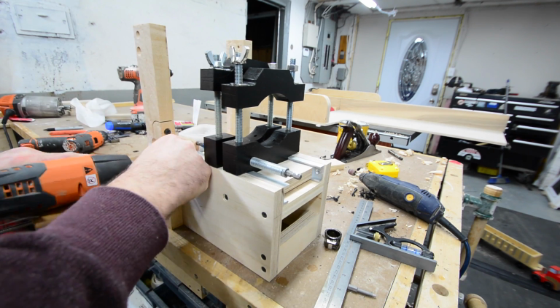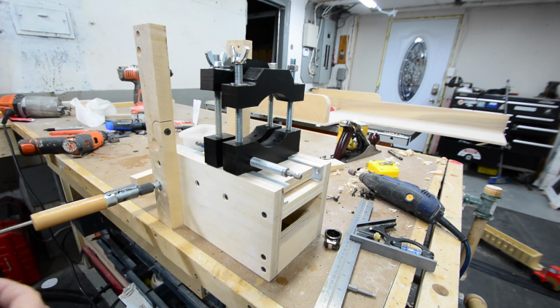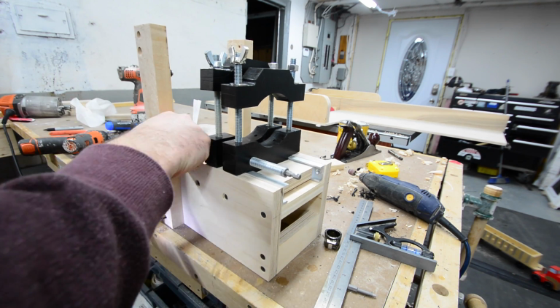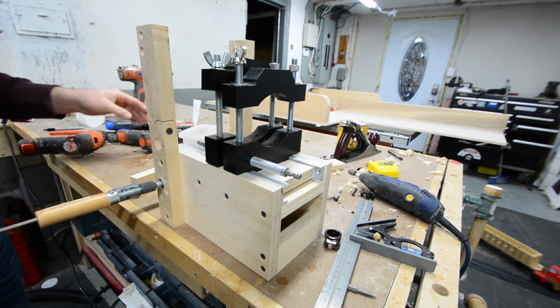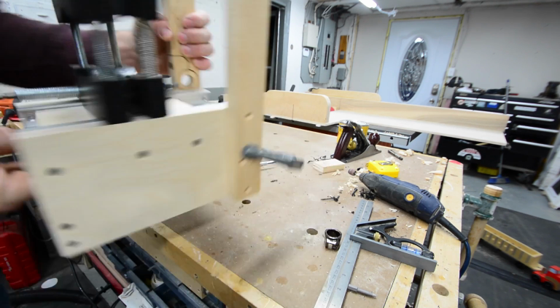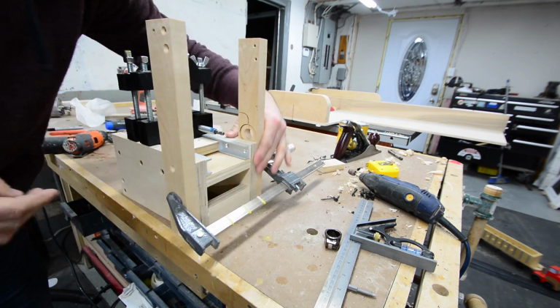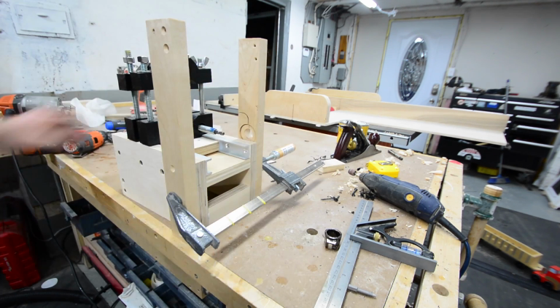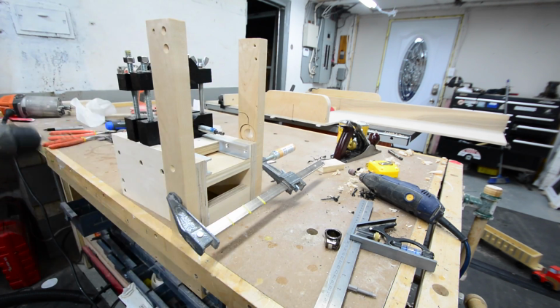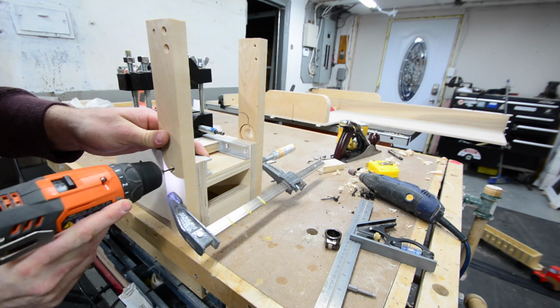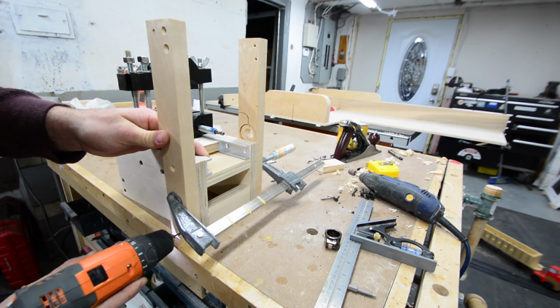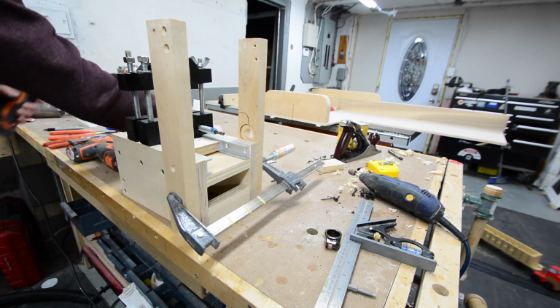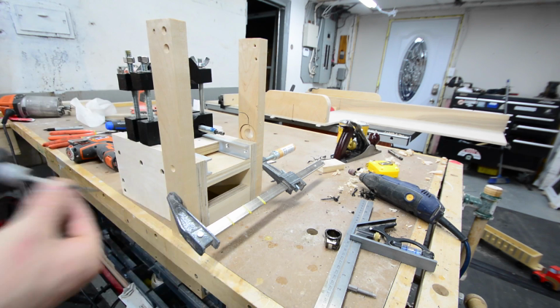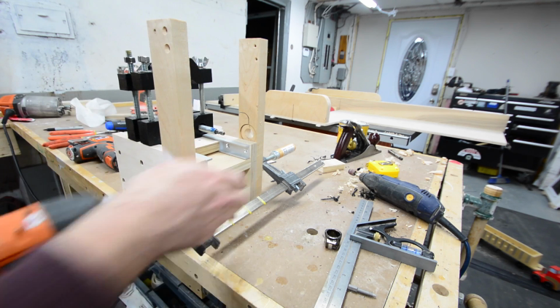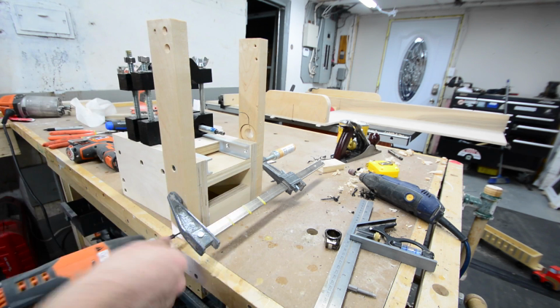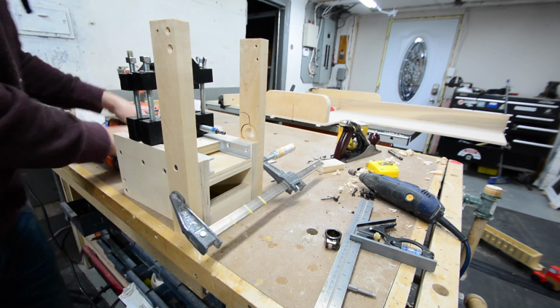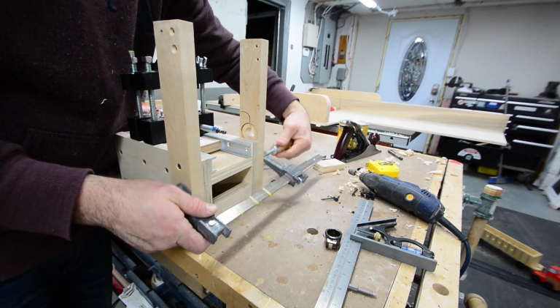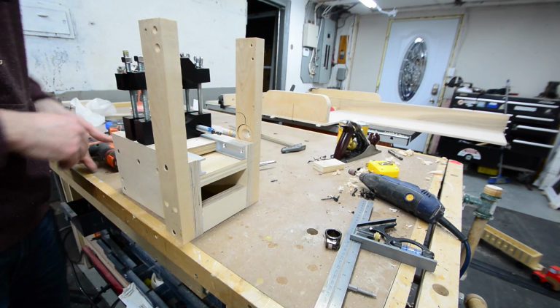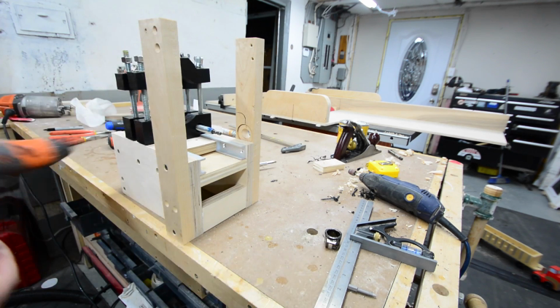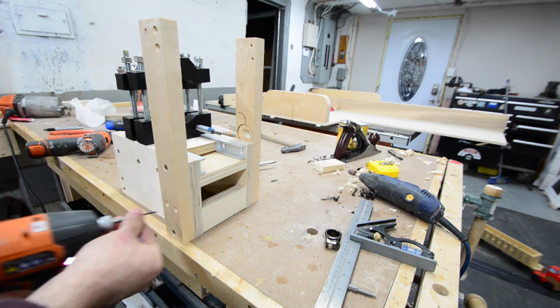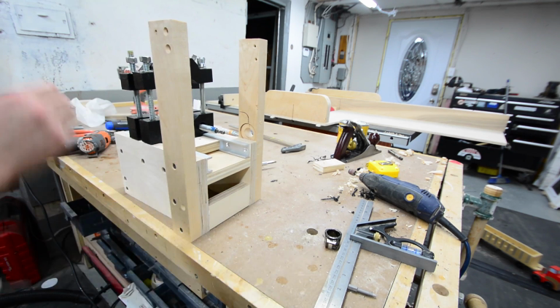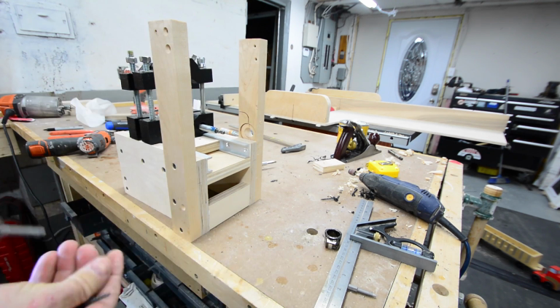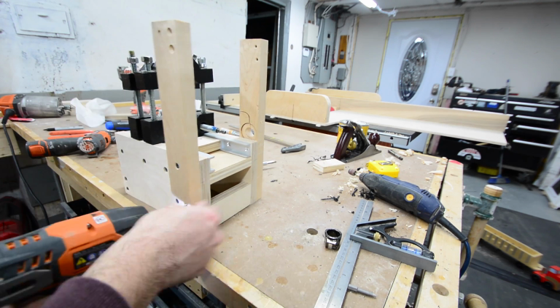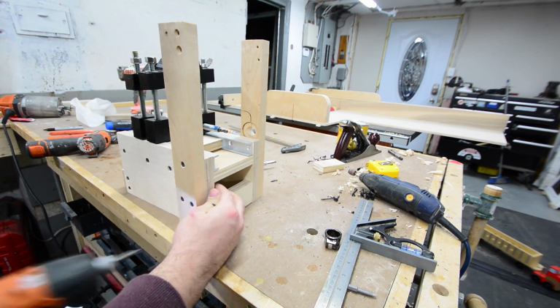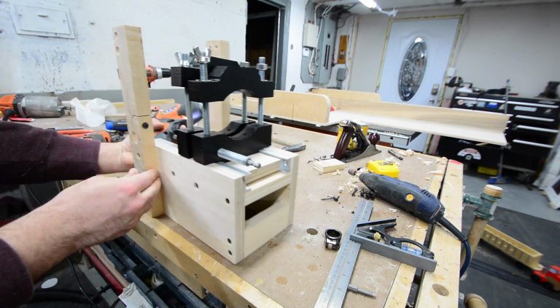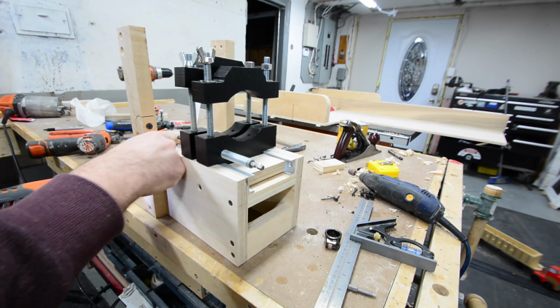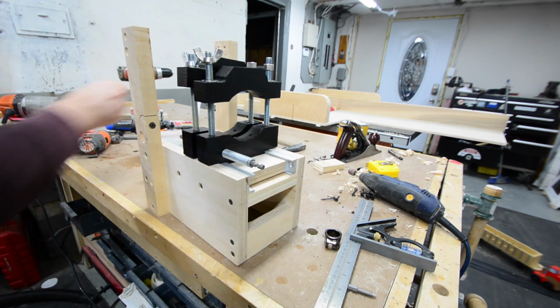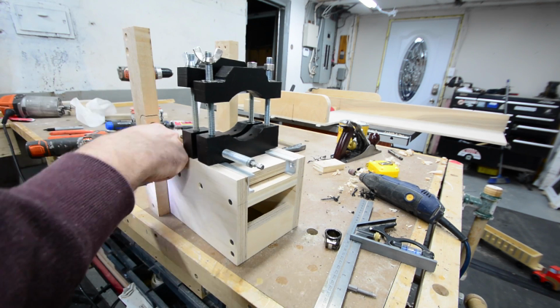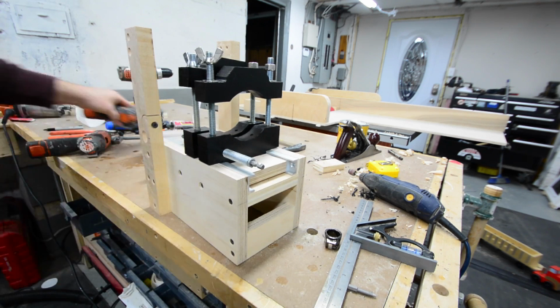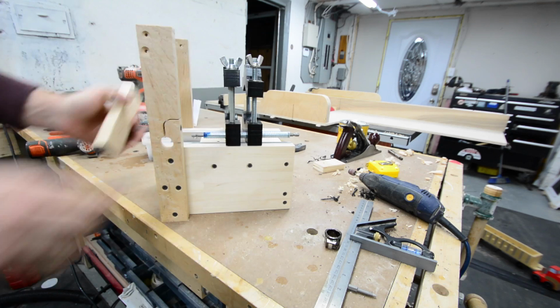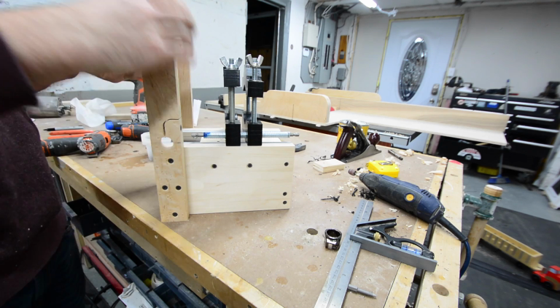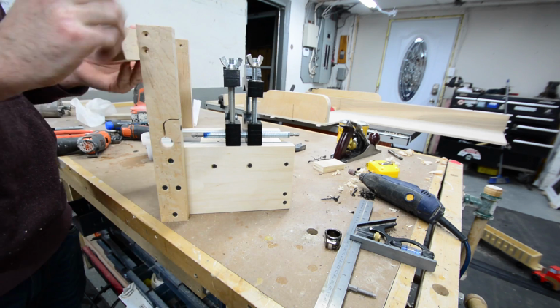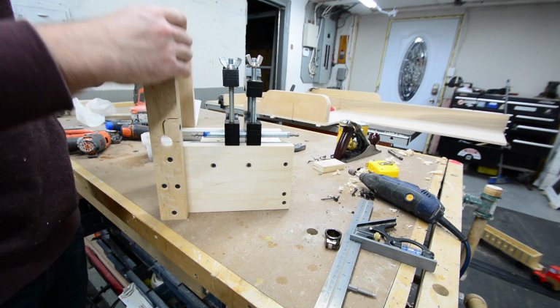I attached the two side supports and then added the crossmember between them, which will be used to attach the router lift itself to the table.